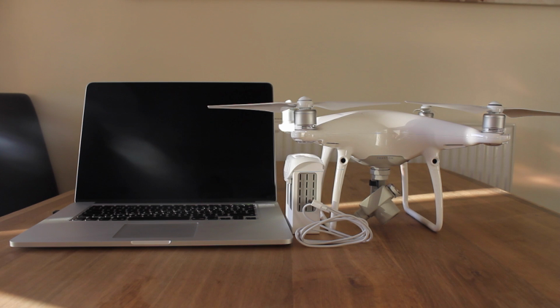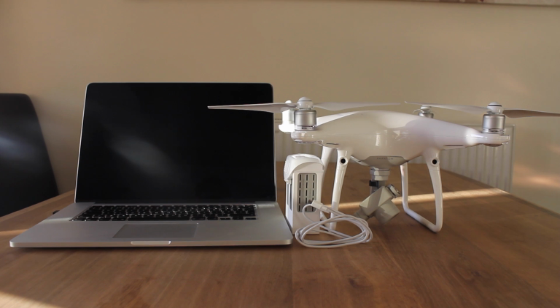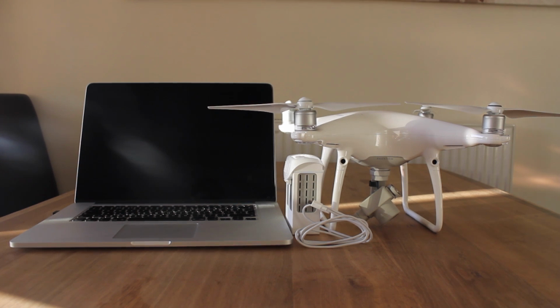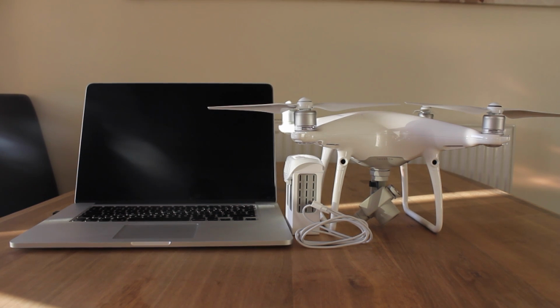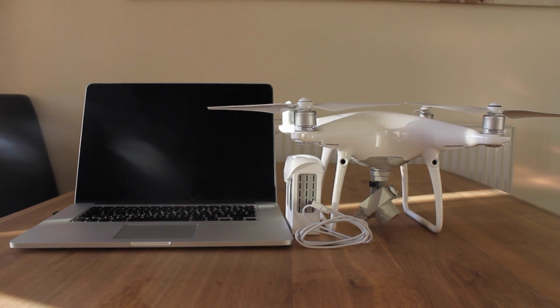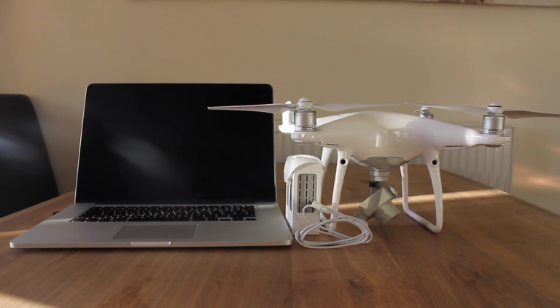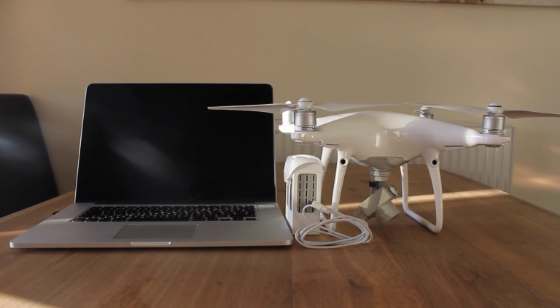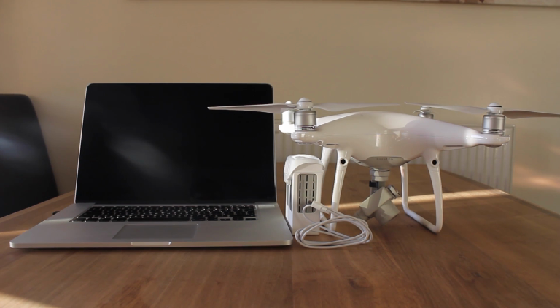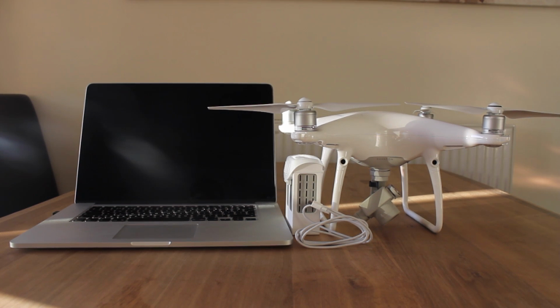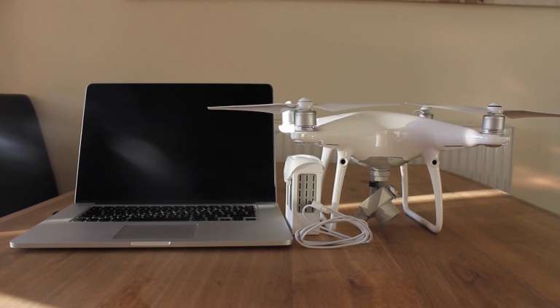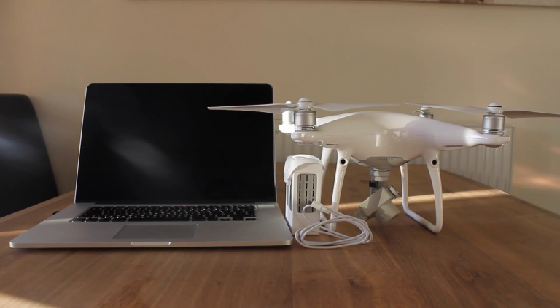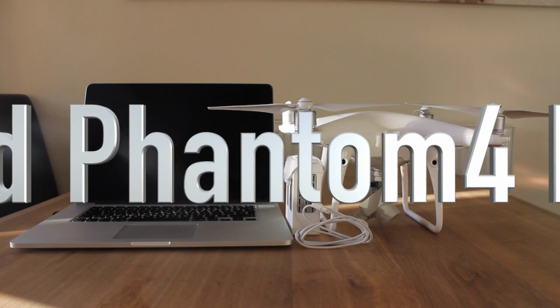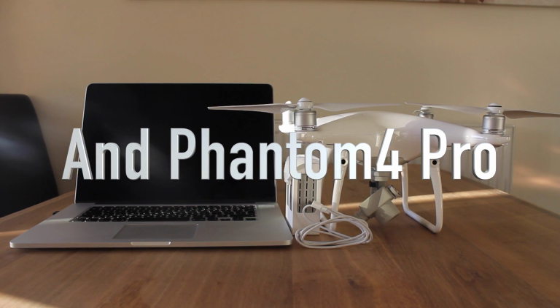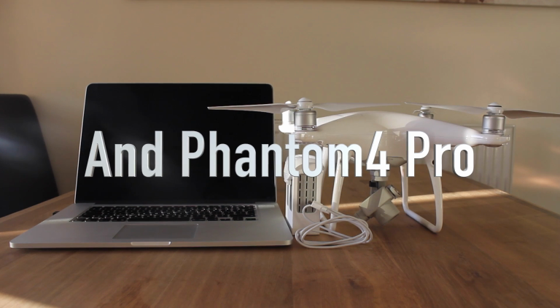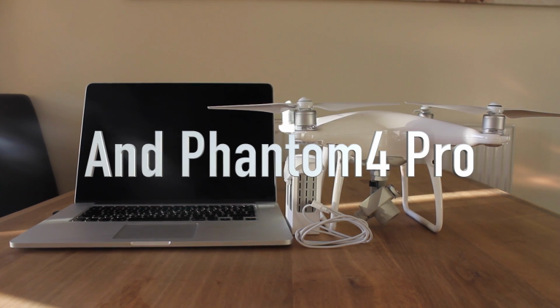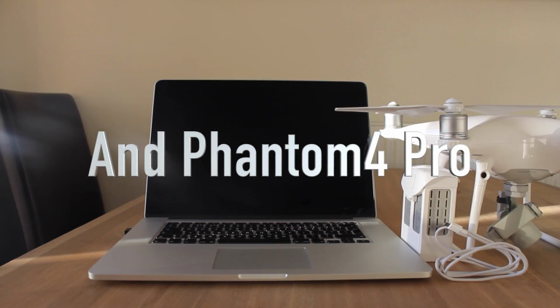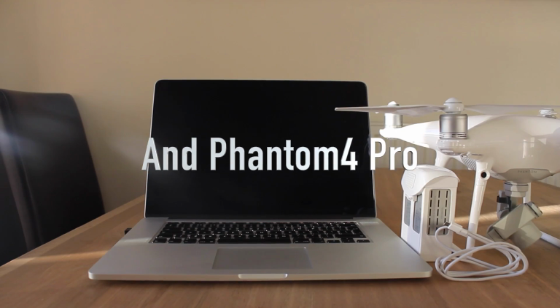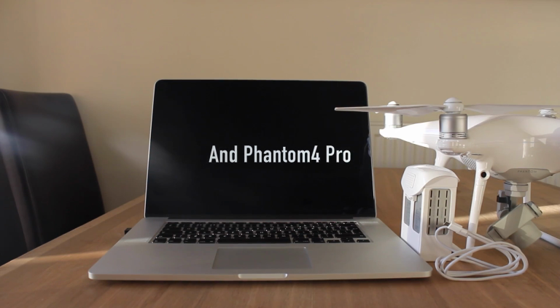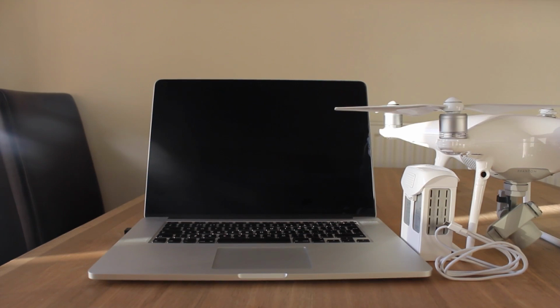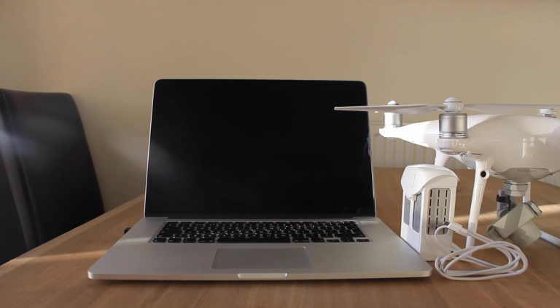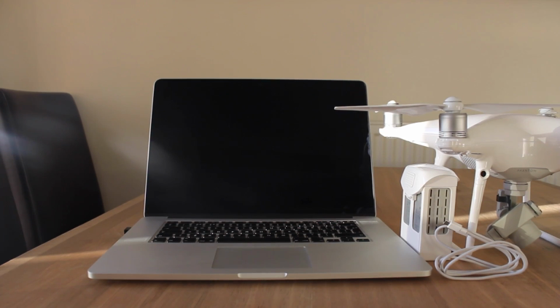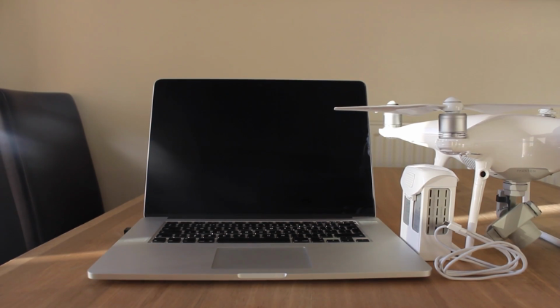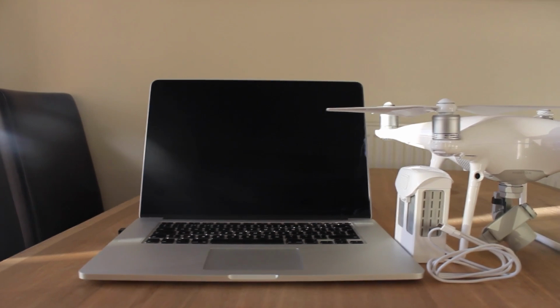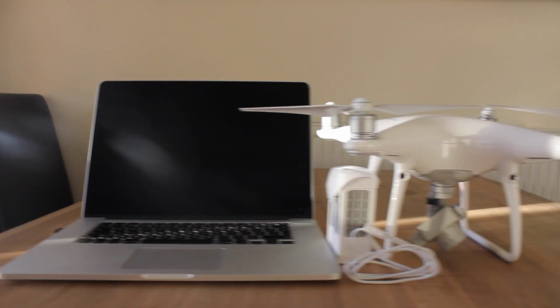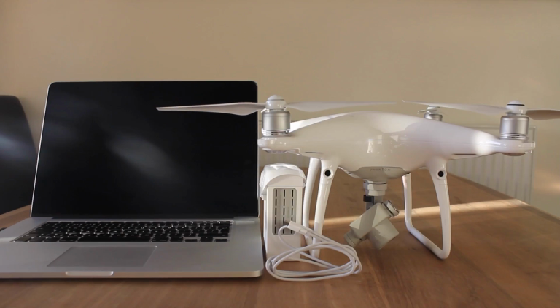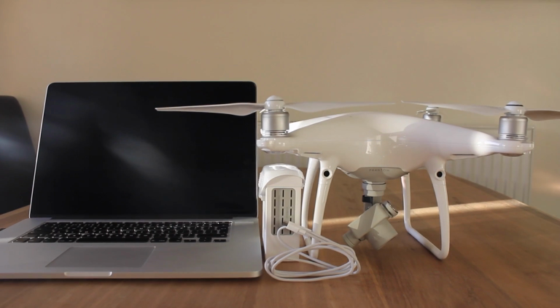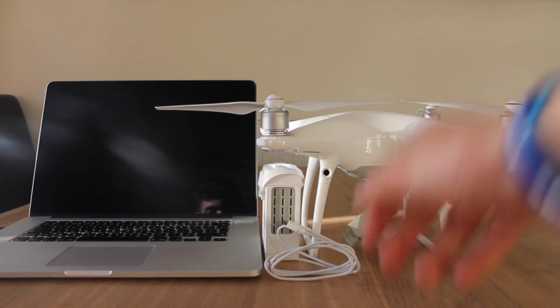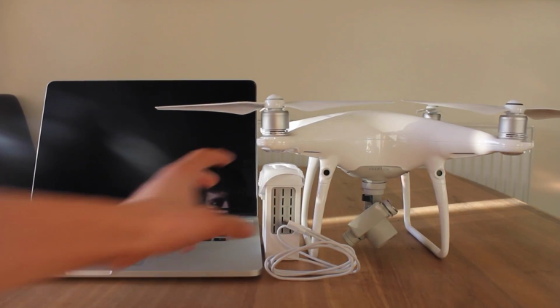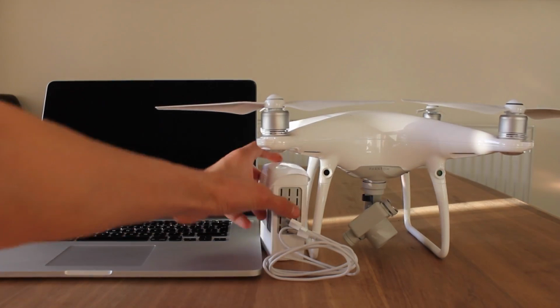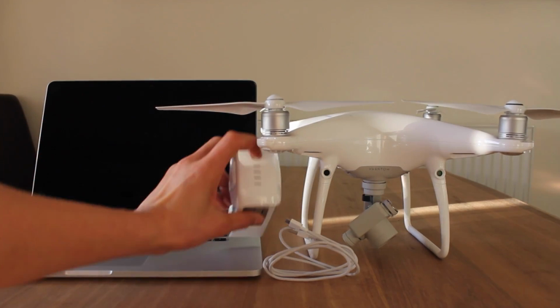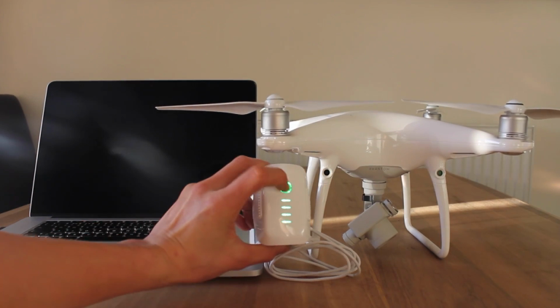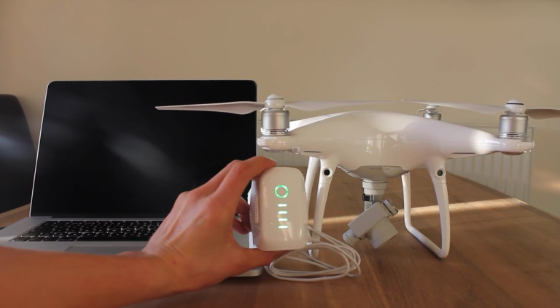Hi everyone, and today I'm going to show you how to calibrate all the sensors on your DJI Phantom 4. To do this, all you will need is a computer of some sort and a full battery.